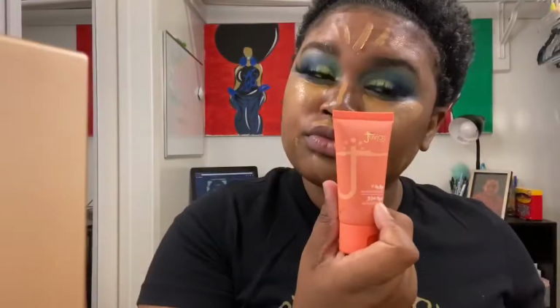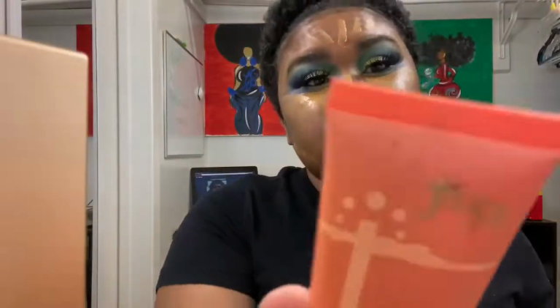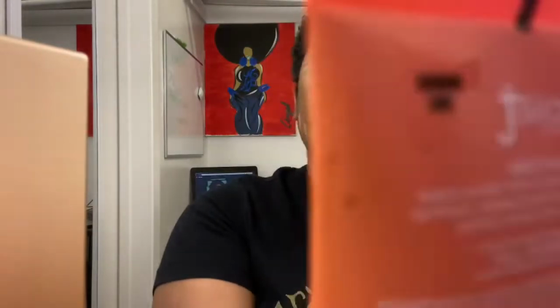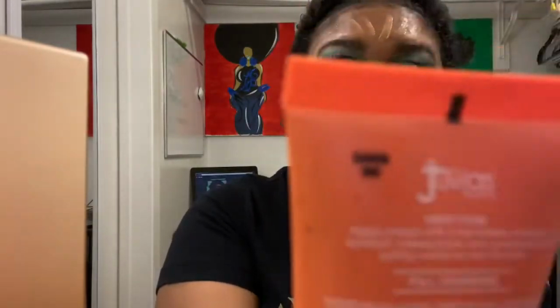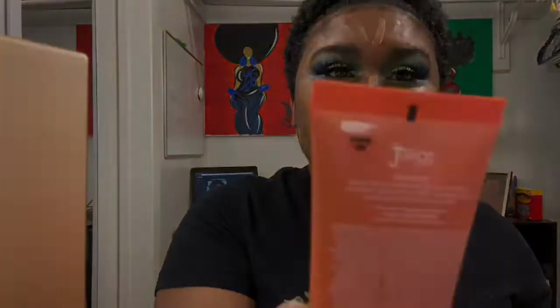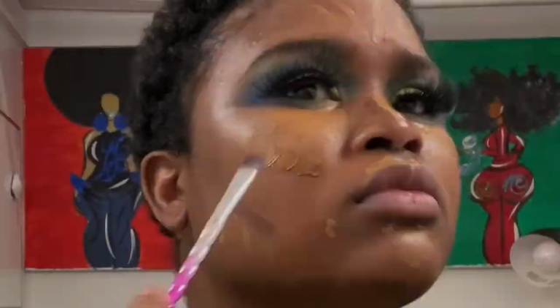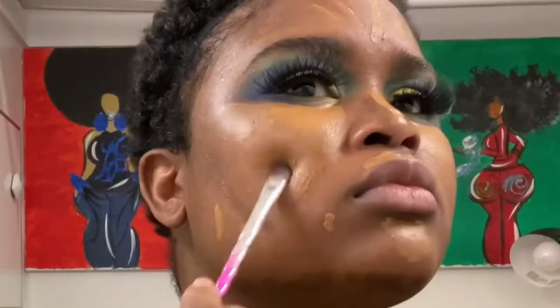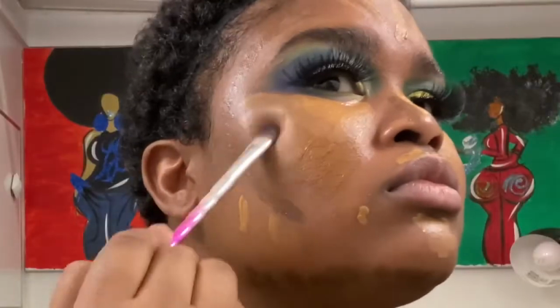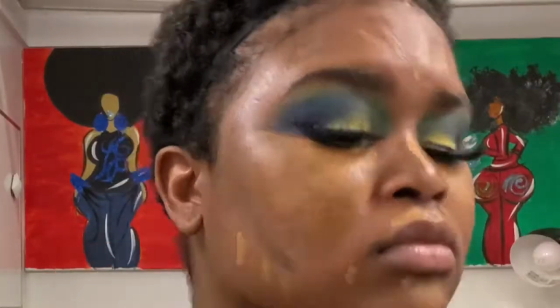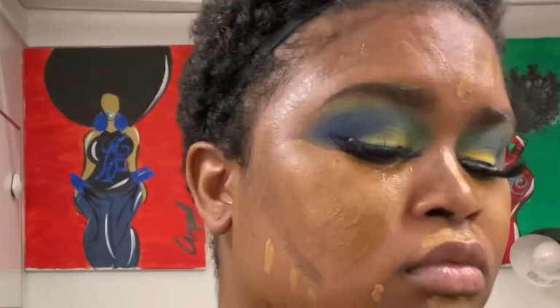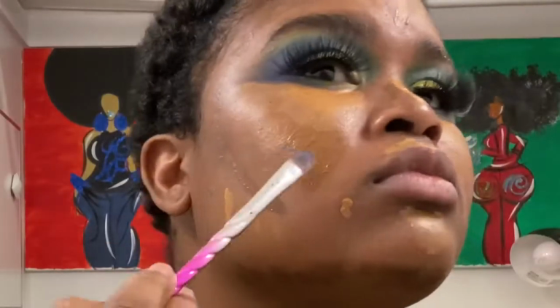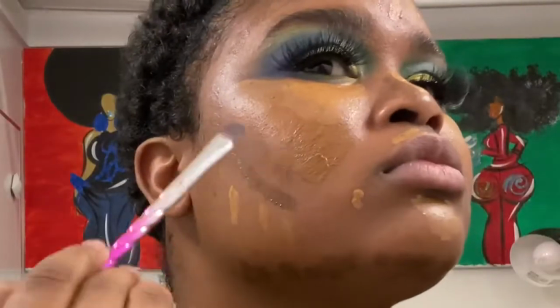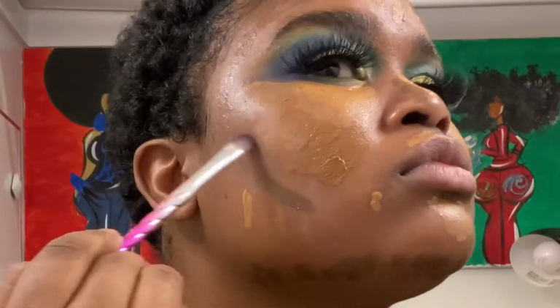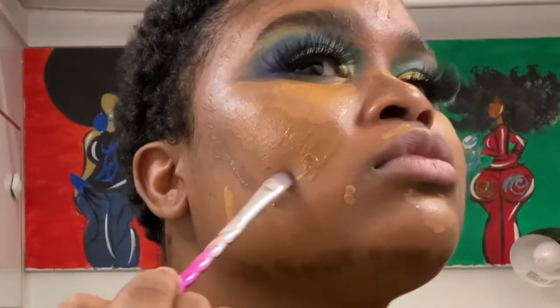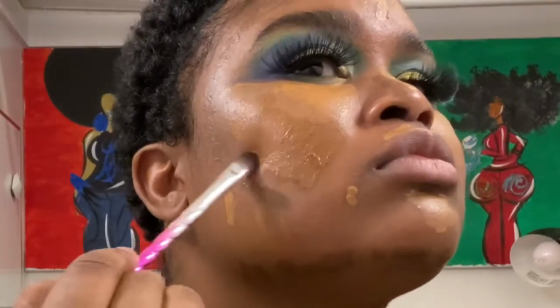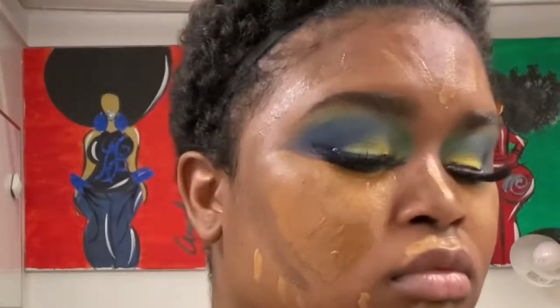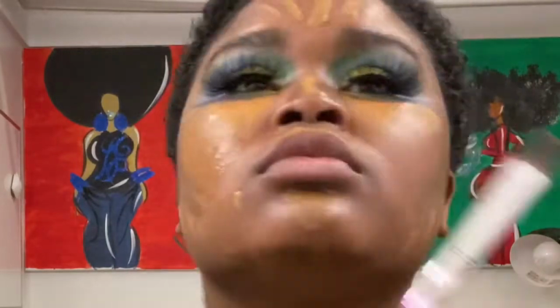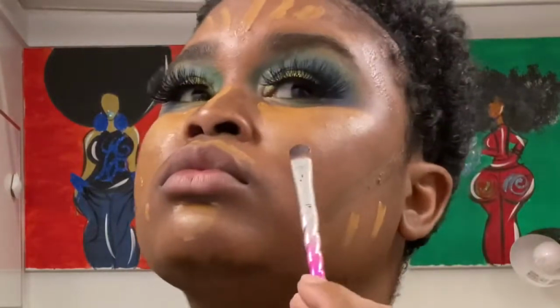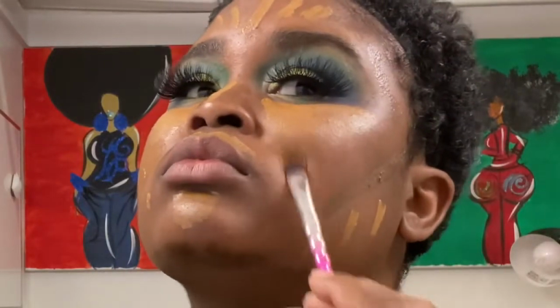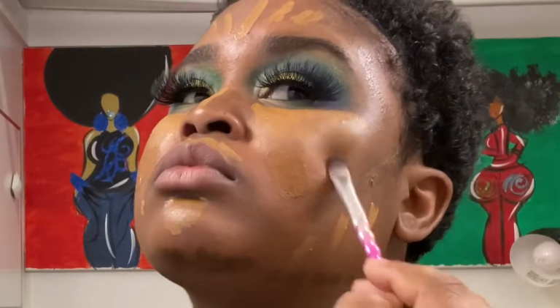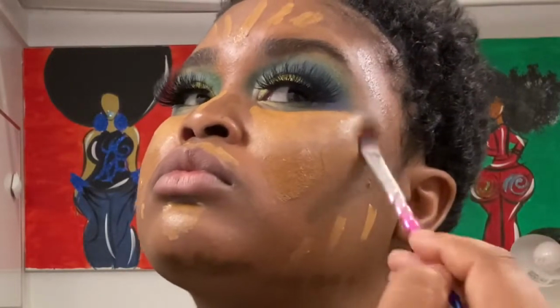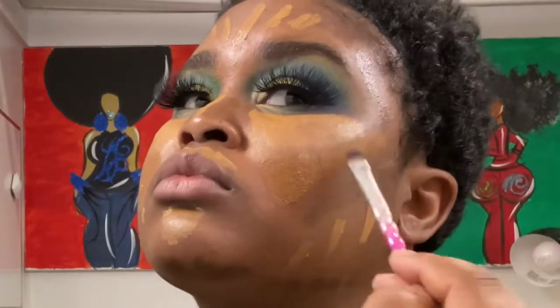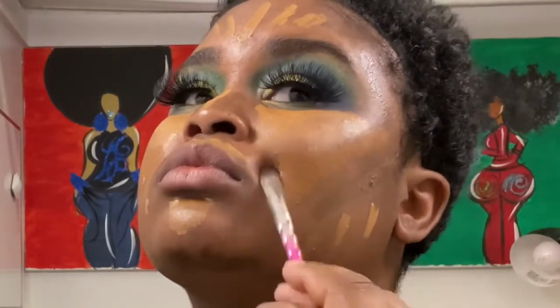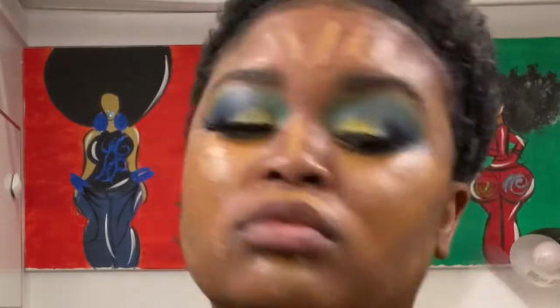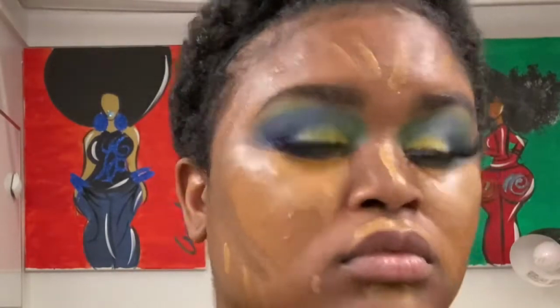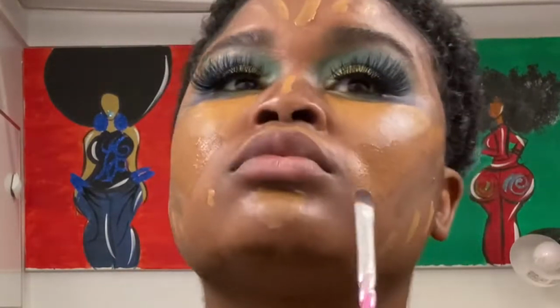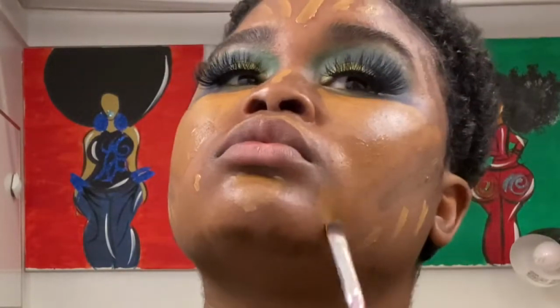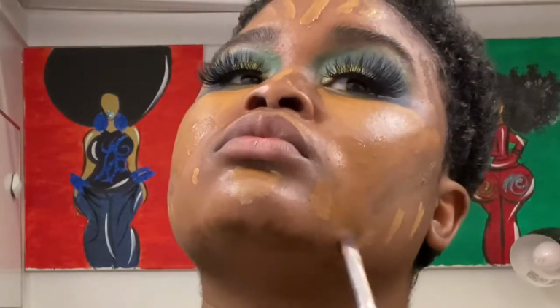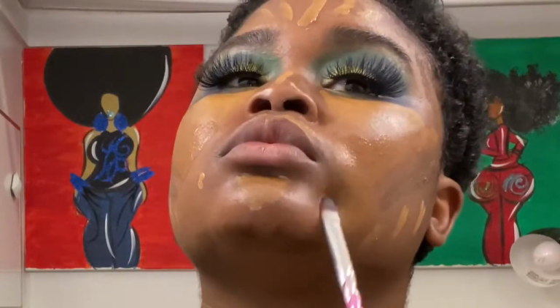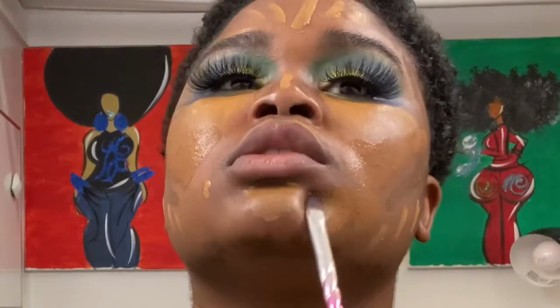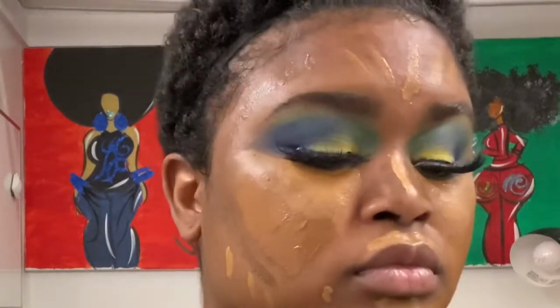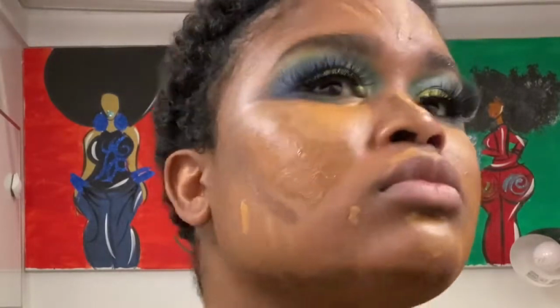Lastly, I'm going to use the Juvia's Place I Am Magic Velvety Matte Foundation in number 300 to just go around everywhere that there is no contour or highlight. Then I'm going to blend it all in and I'll be back with y'all in a minute.